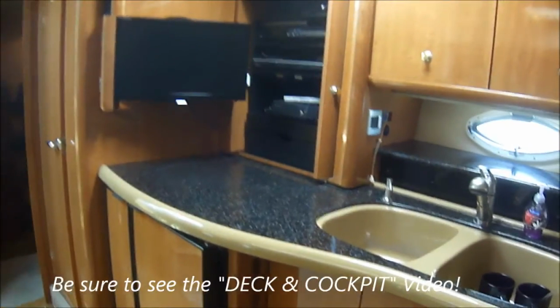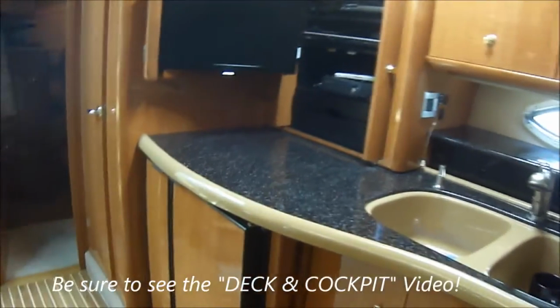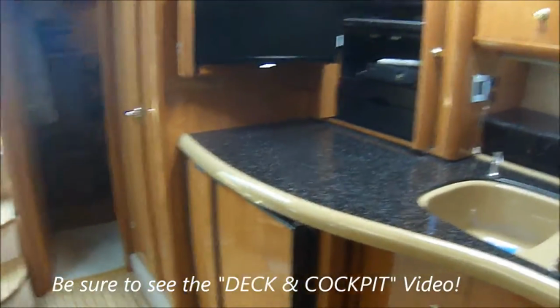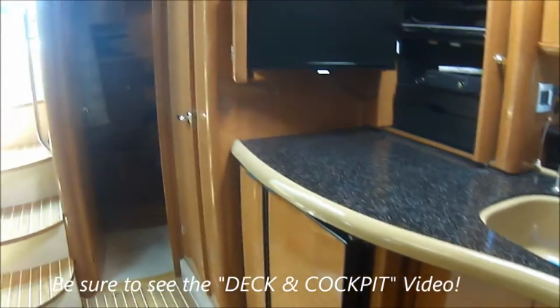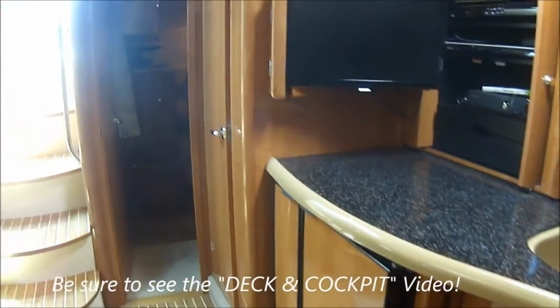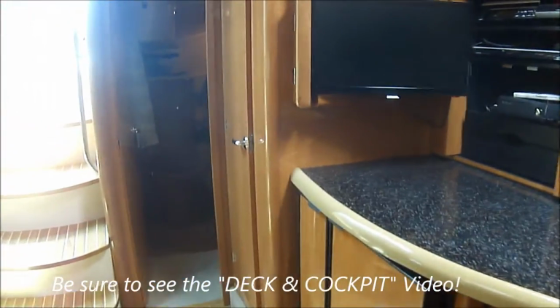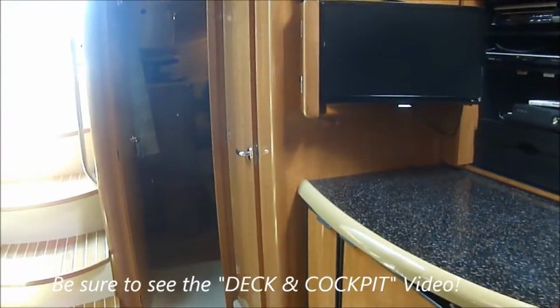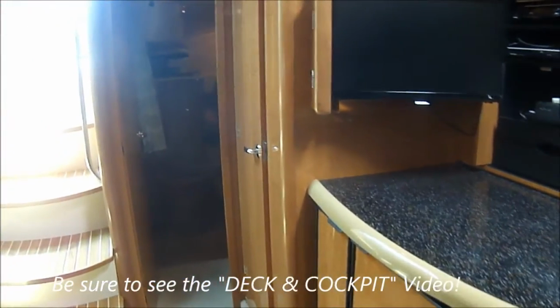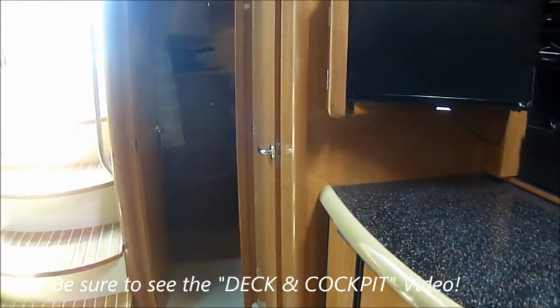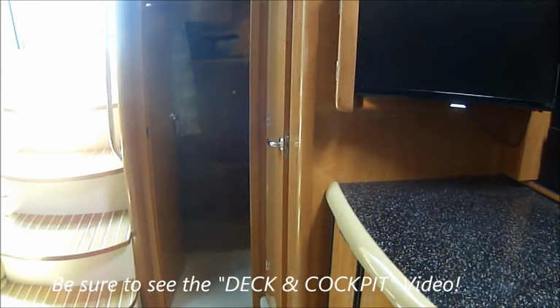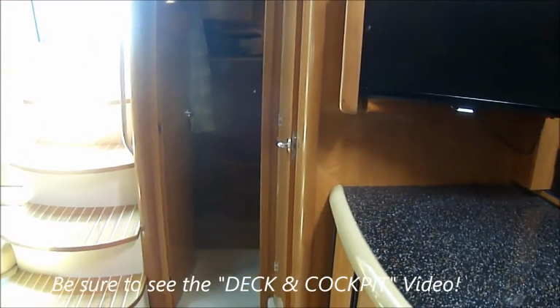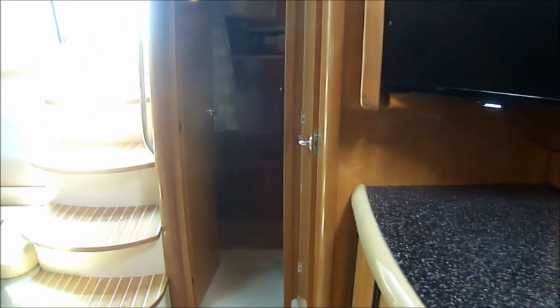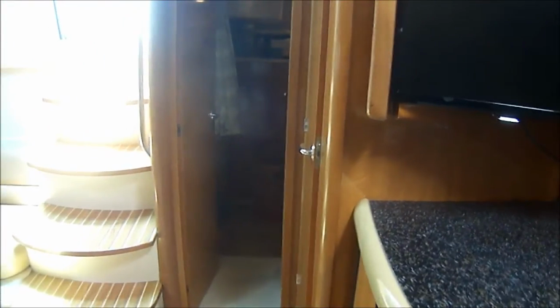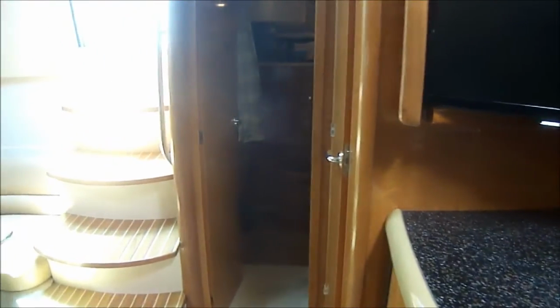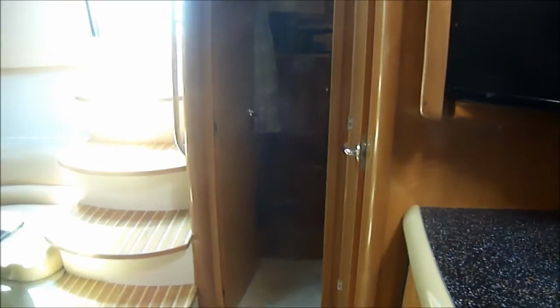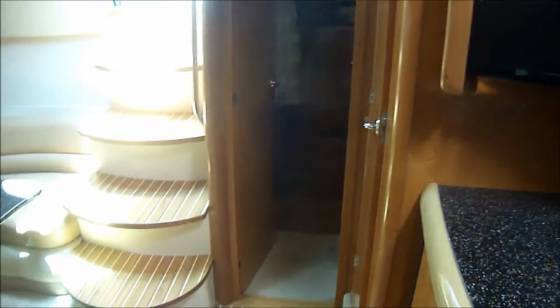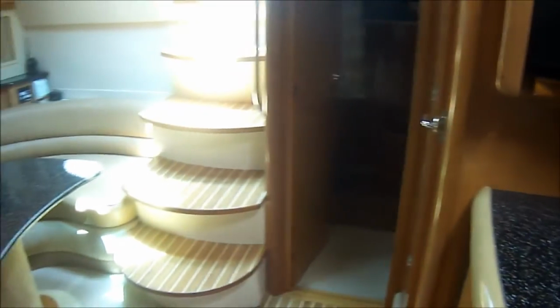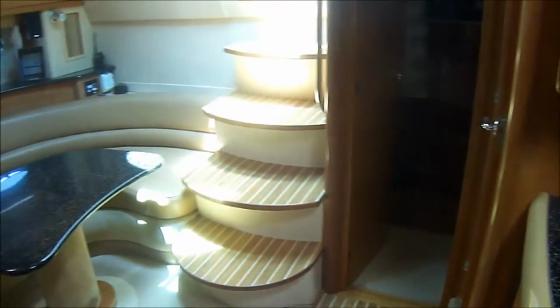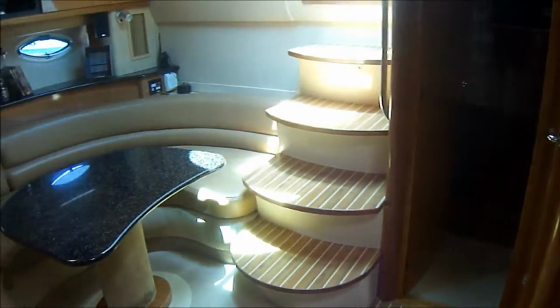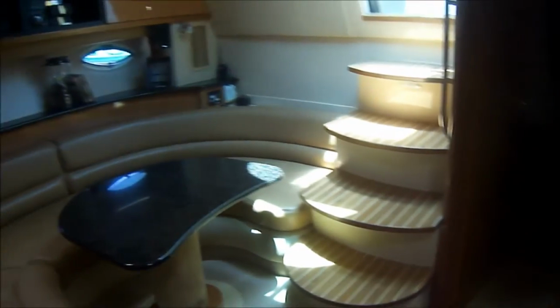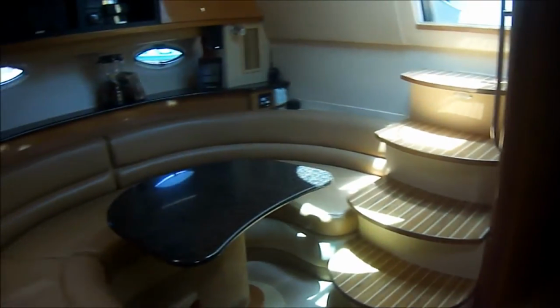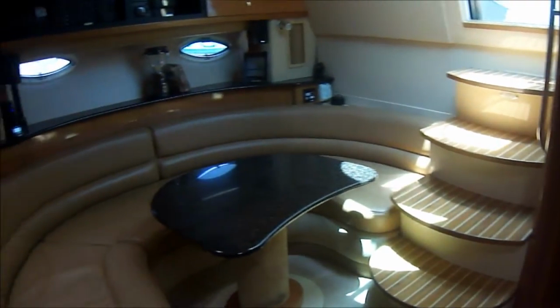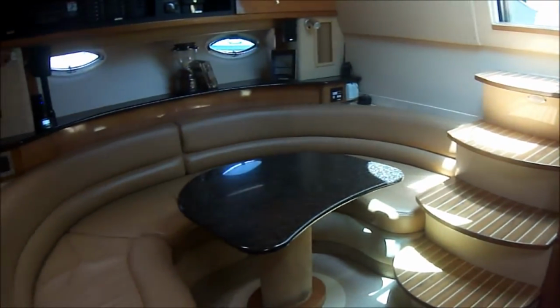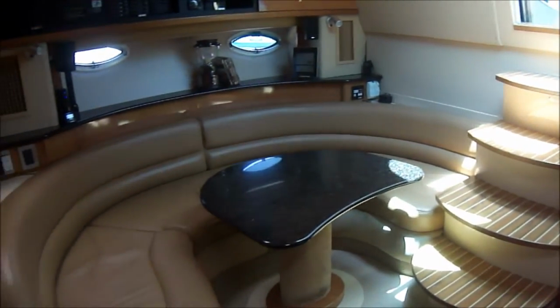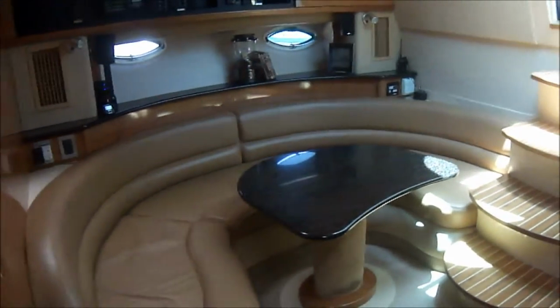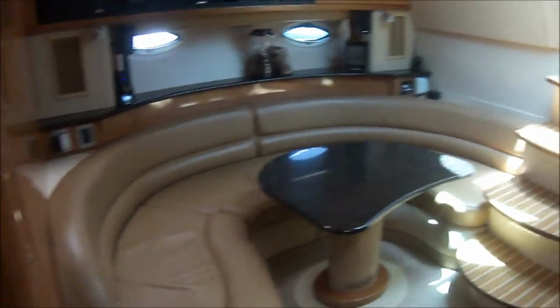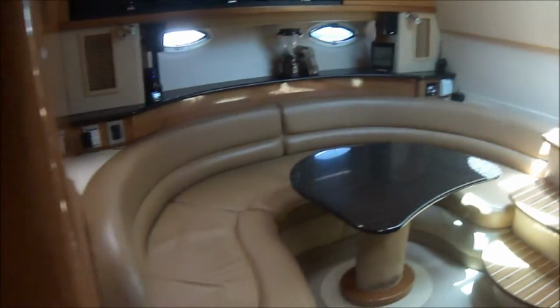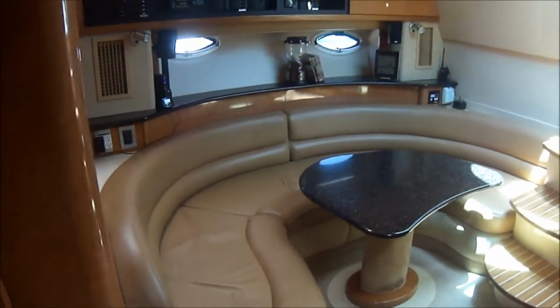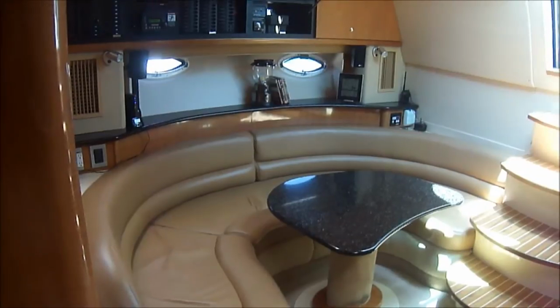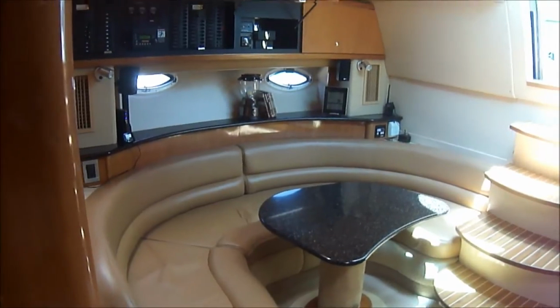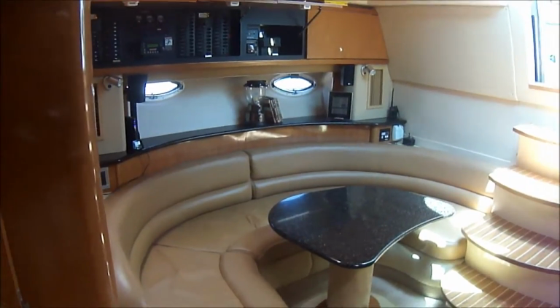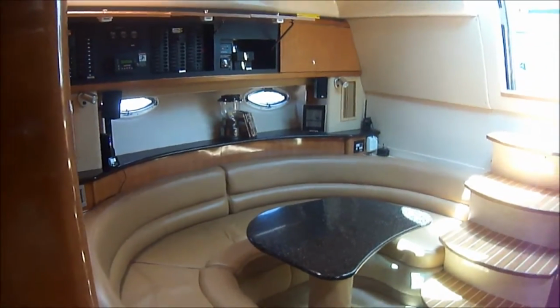Our galley countertop, entry into the mid cabin back there, and another view of the seating area right there.